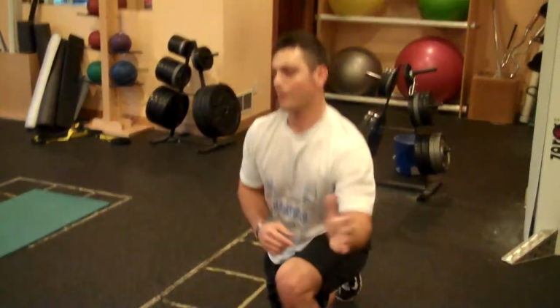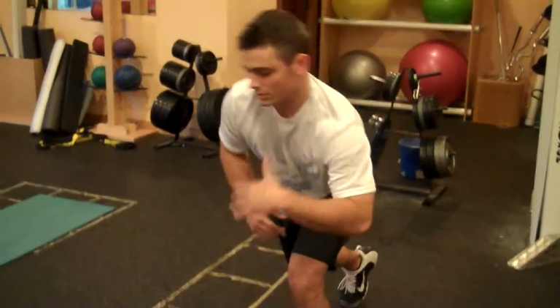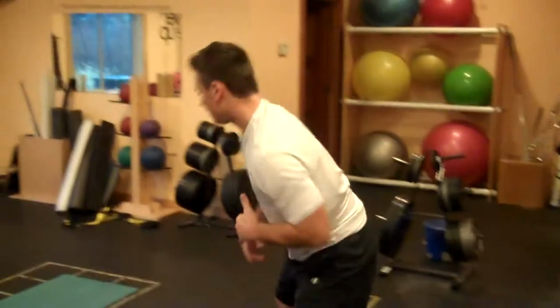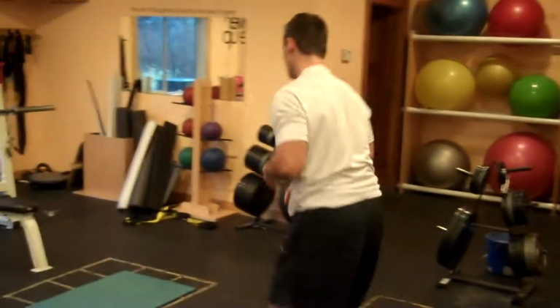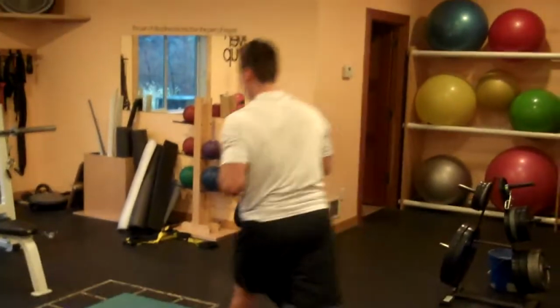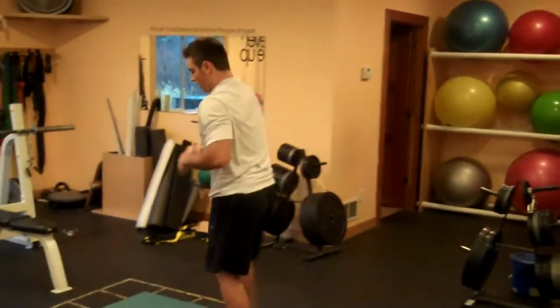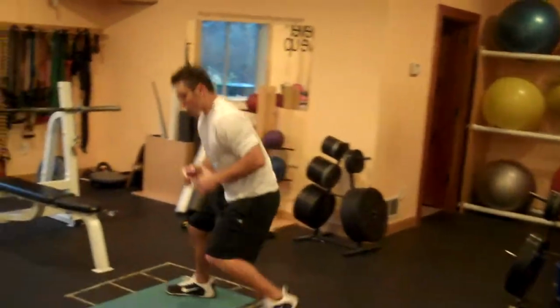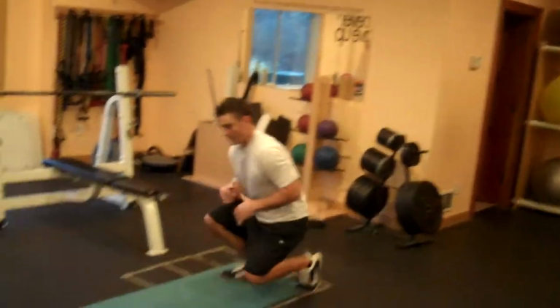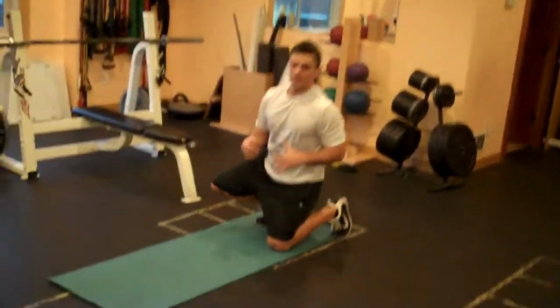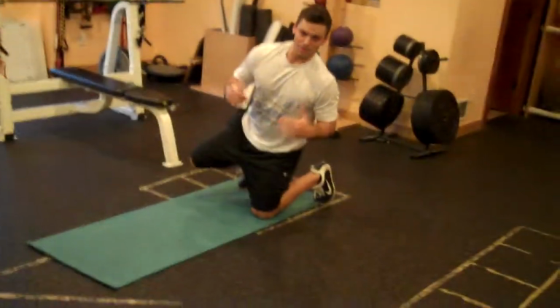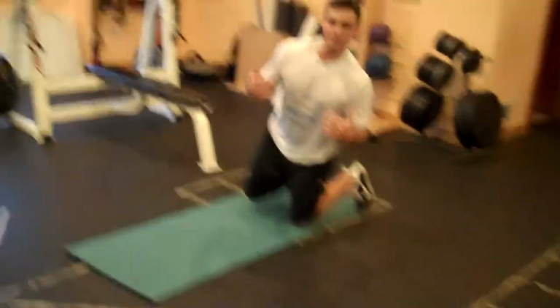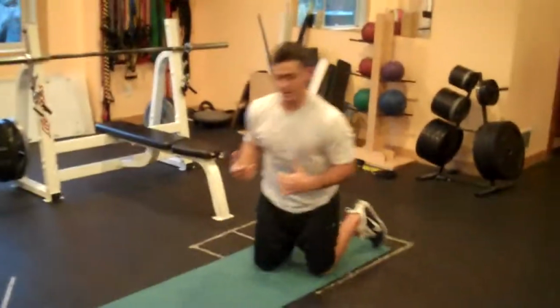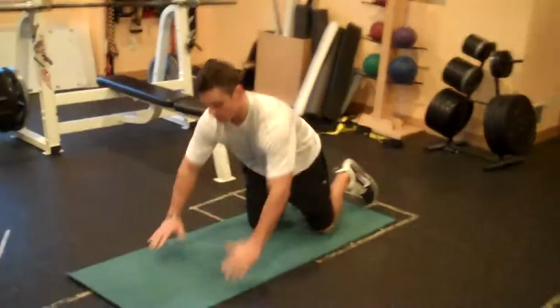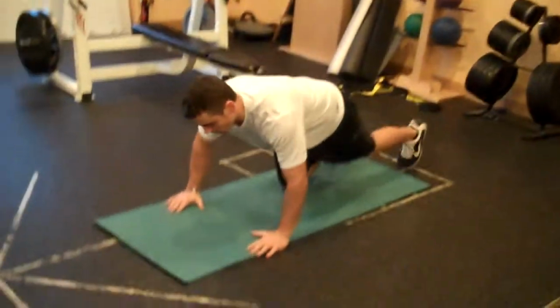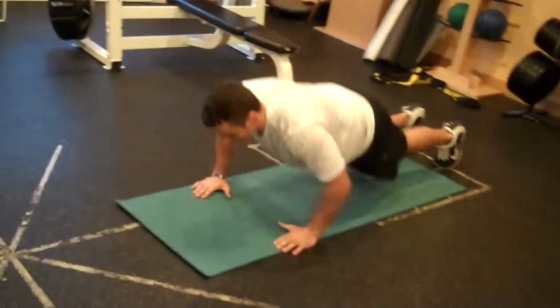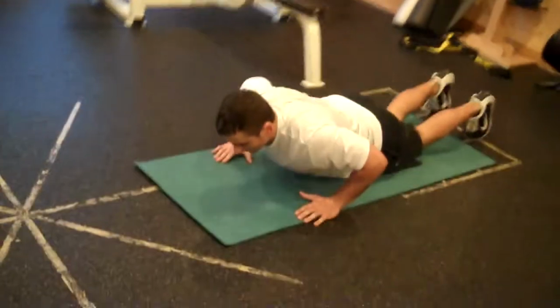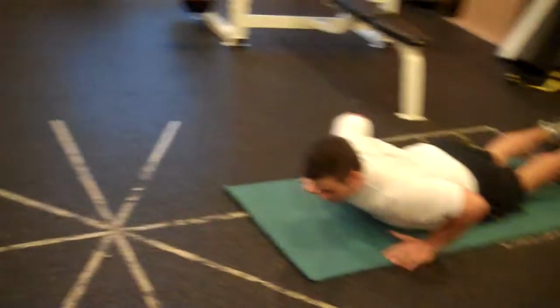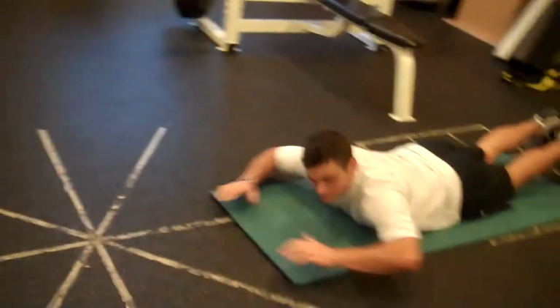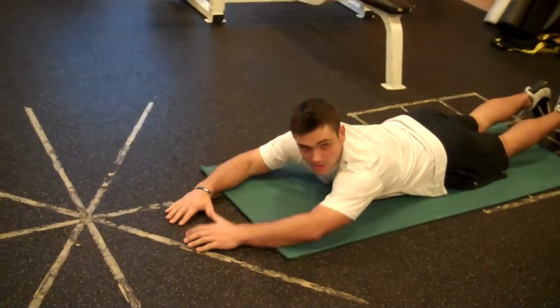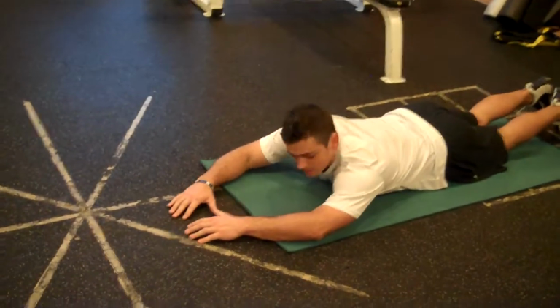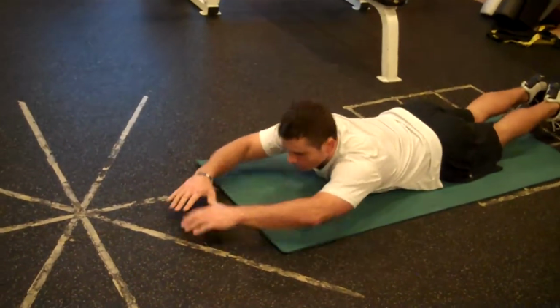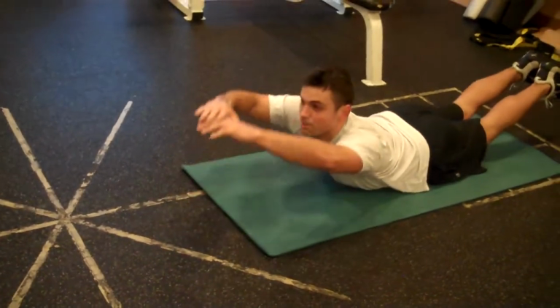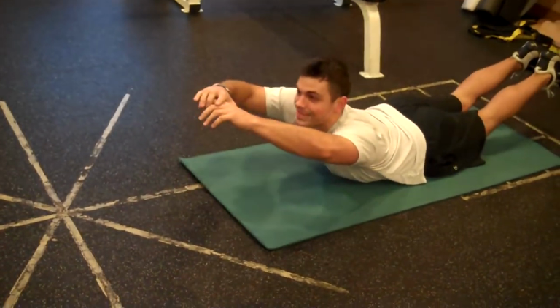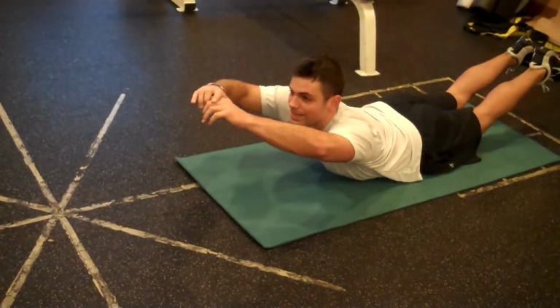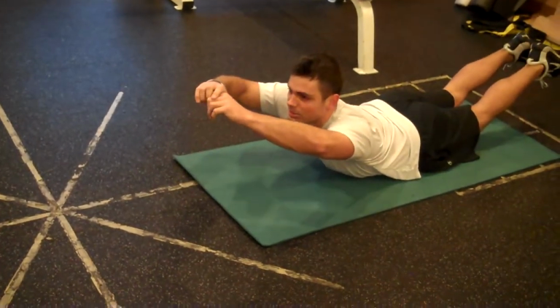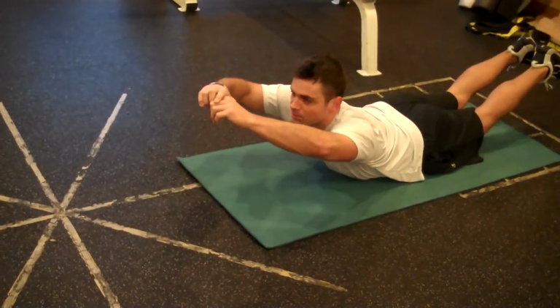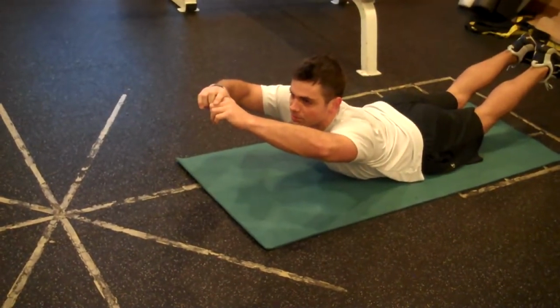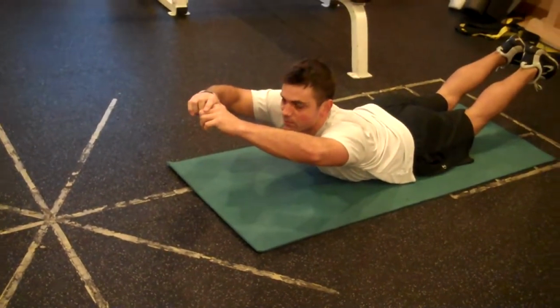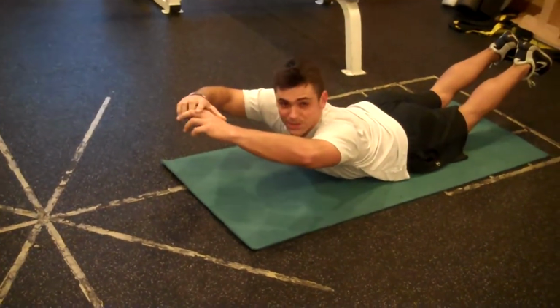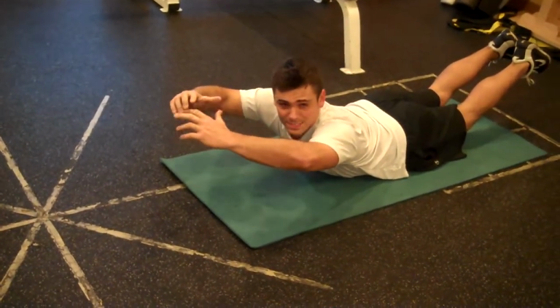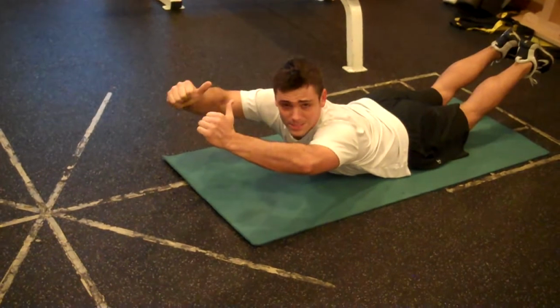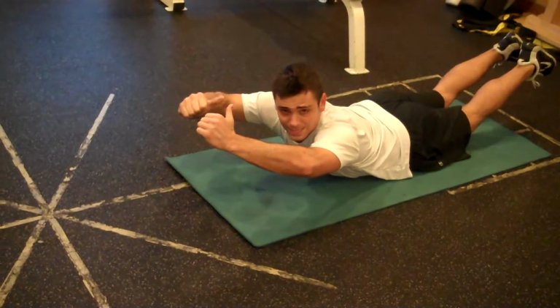Now we're going to finish it off with our next favorite superhero — Superman. We're going to go down on our stomach, arms and legs straight. We're going to reach up as high as we can and continue to keep reaching for about 15 to 30 seconds.